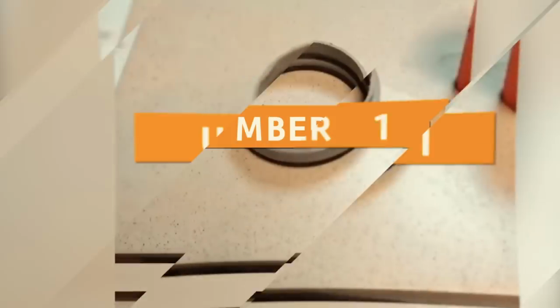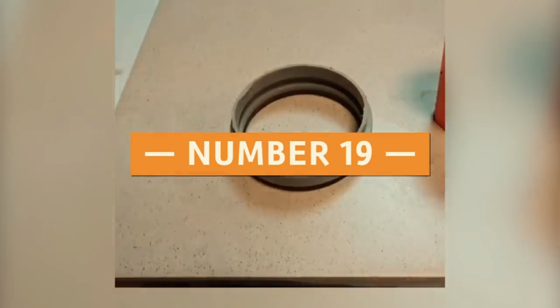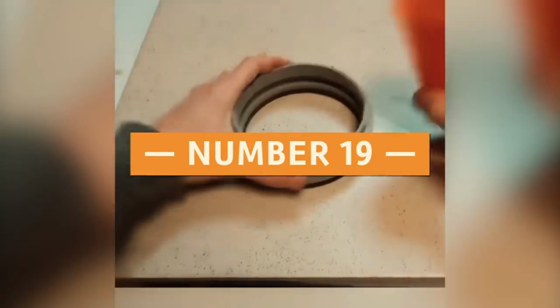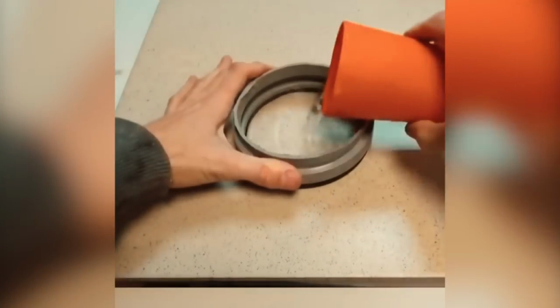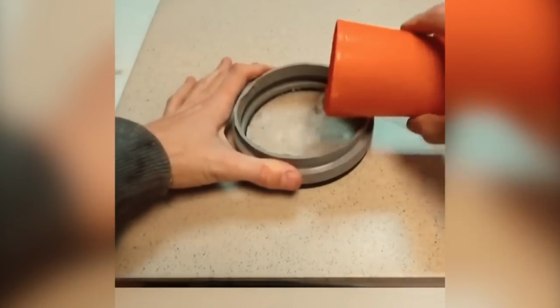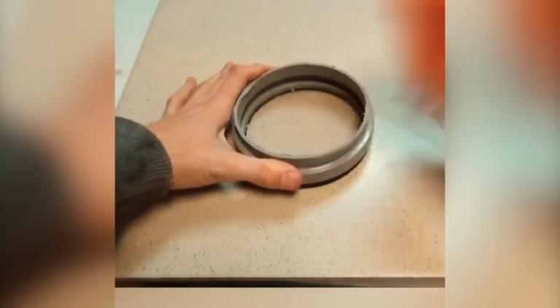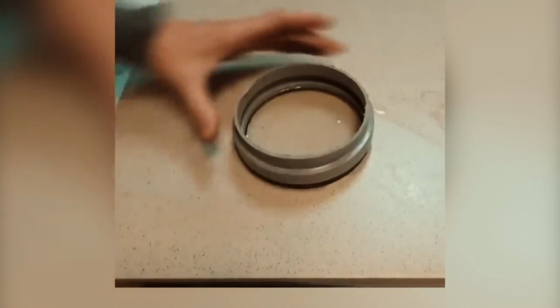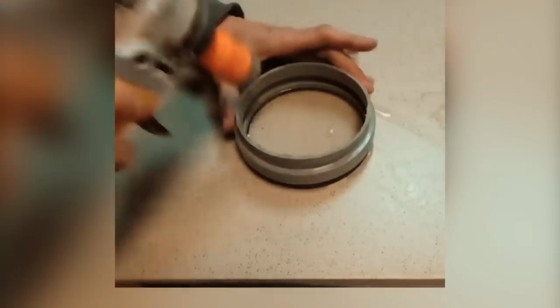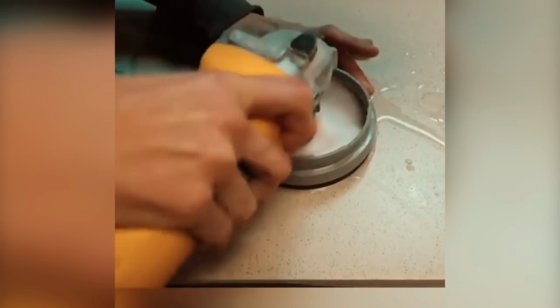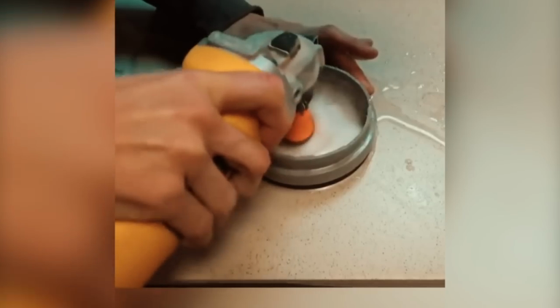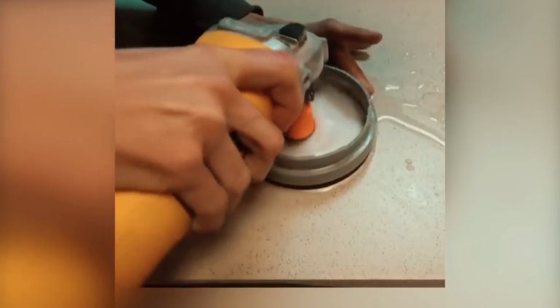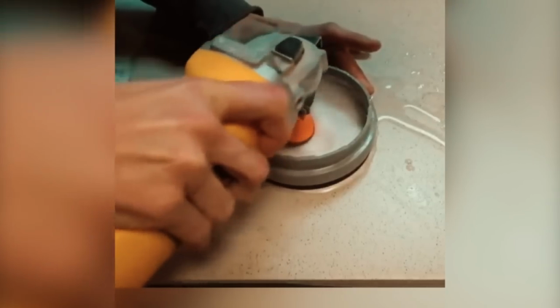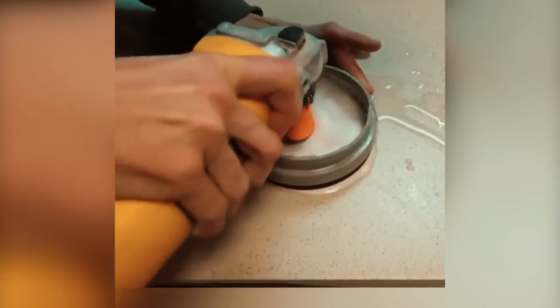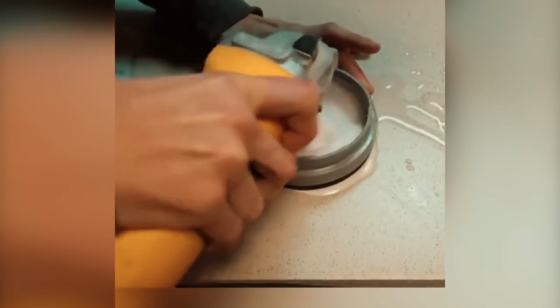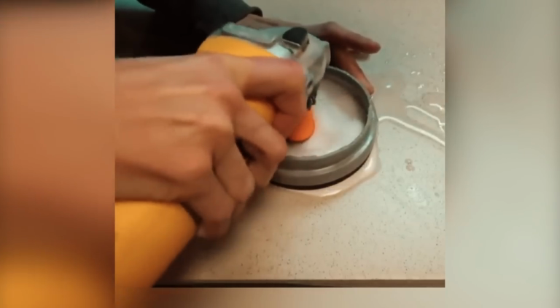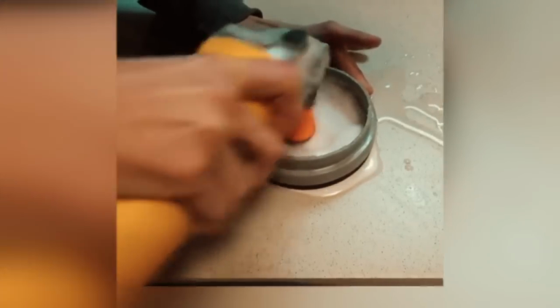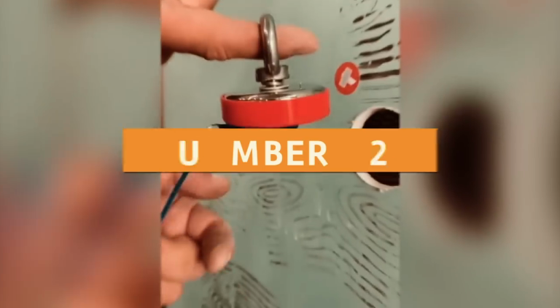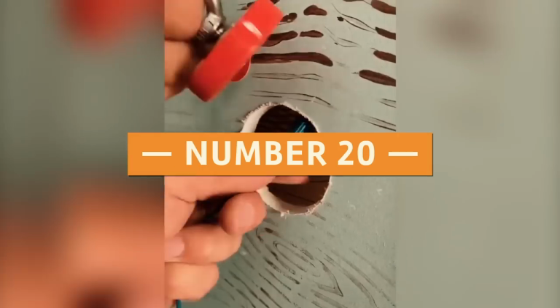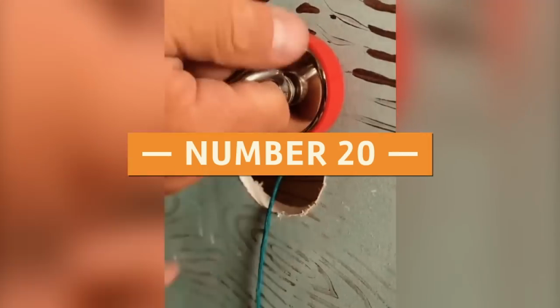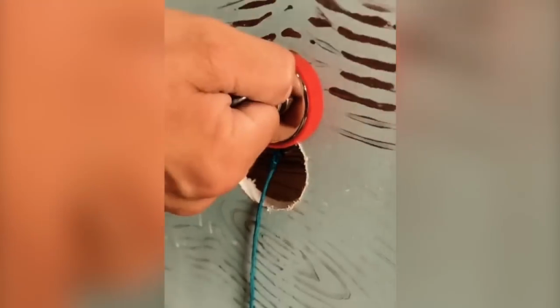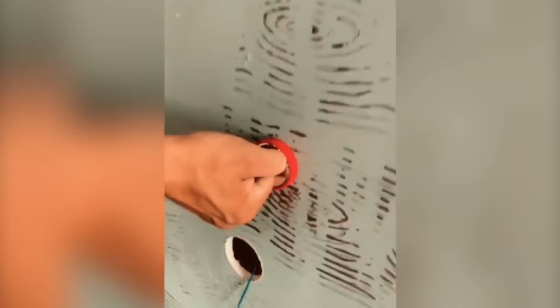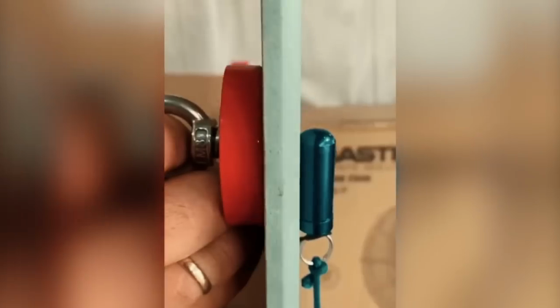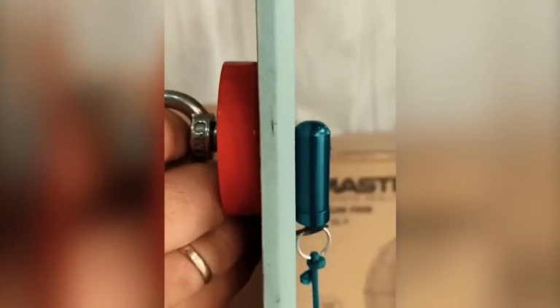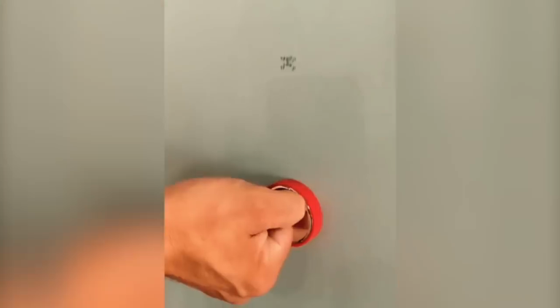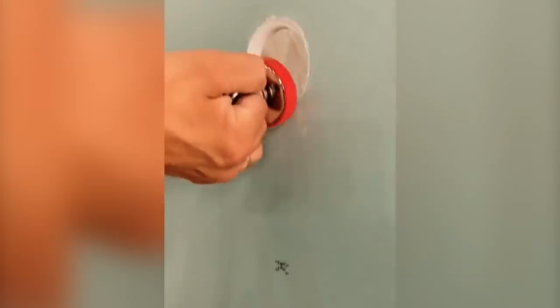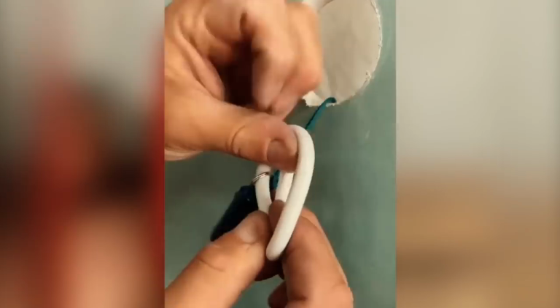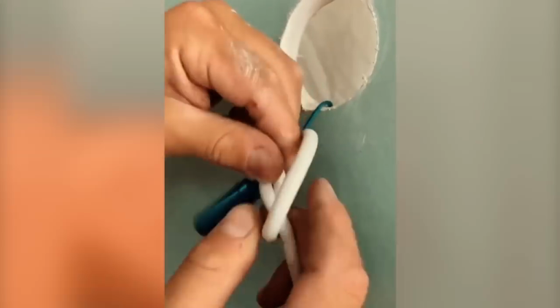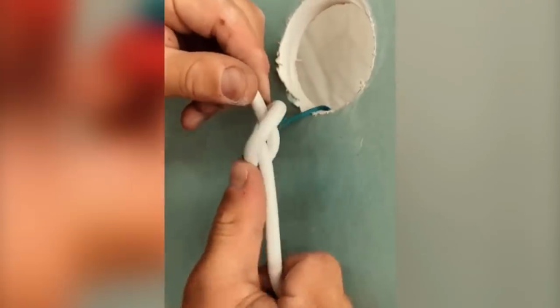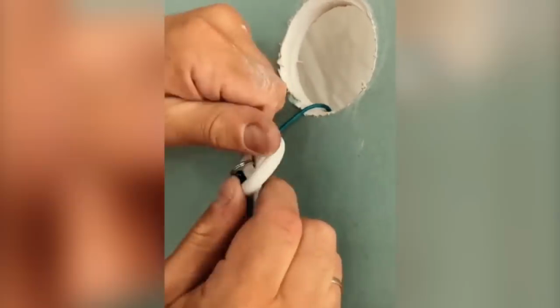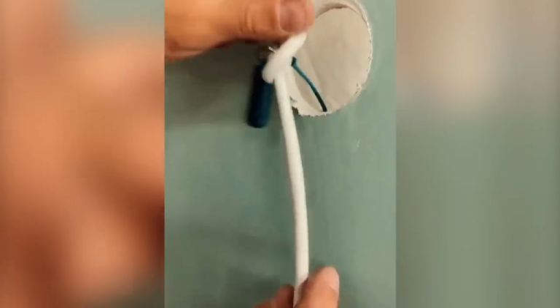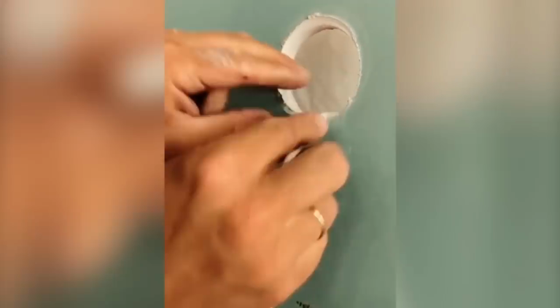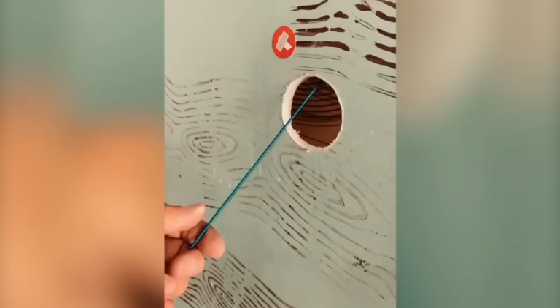Number 19: To prevent the drill bit from heating up, you can use a piece of pipe and some water. Number 20: Using this magnetic wire pulling device, you will have an easier time inserting wire in tight spaces.